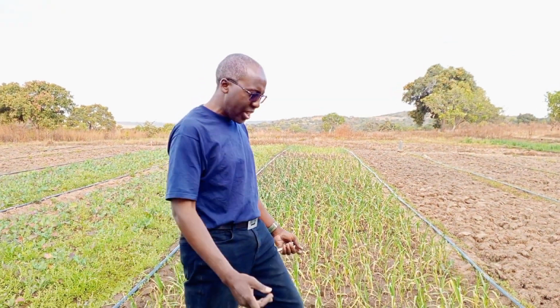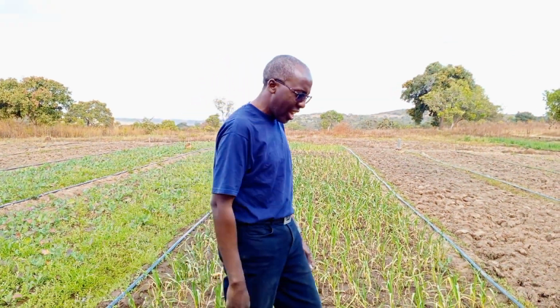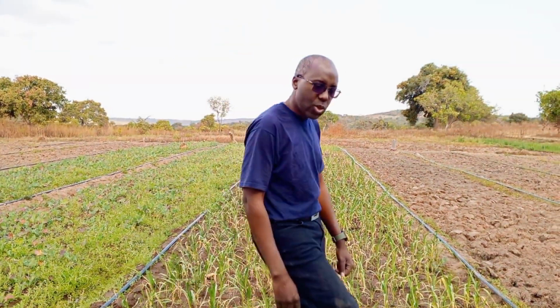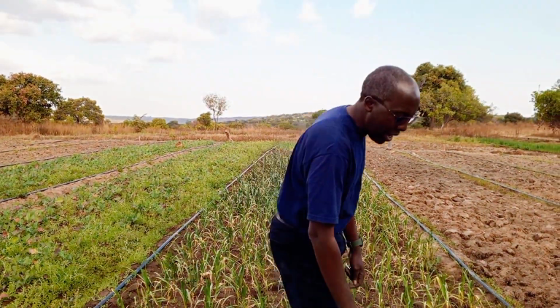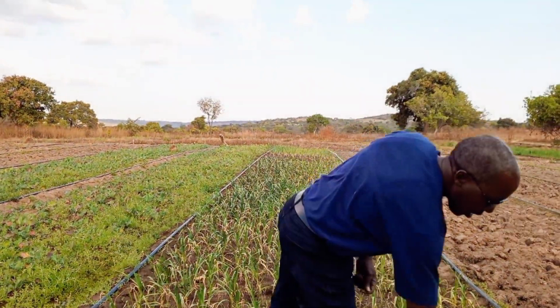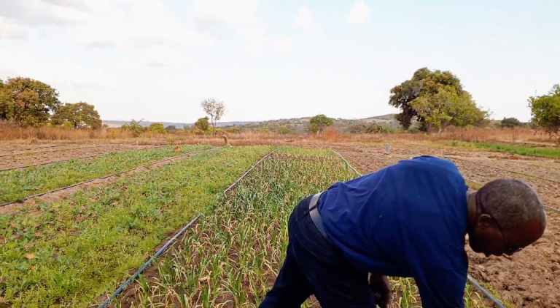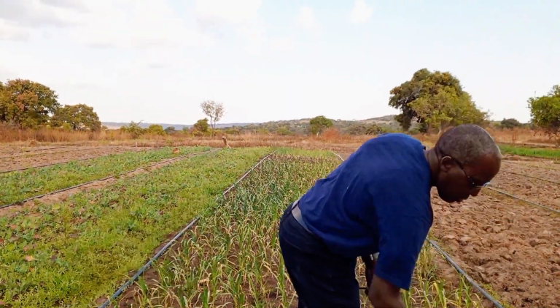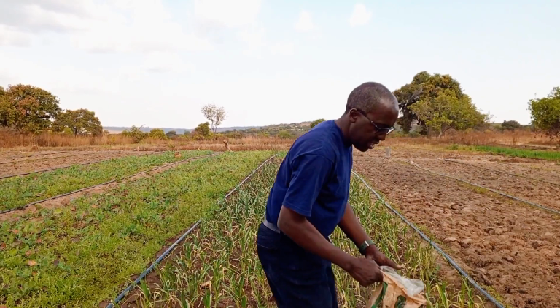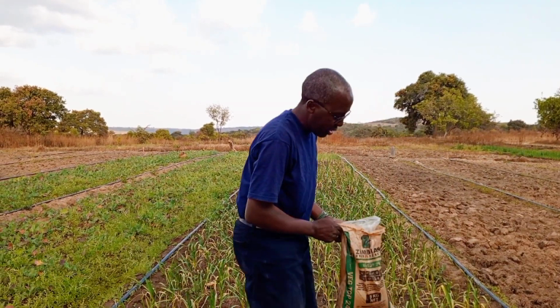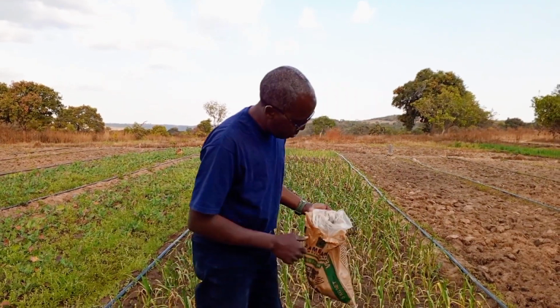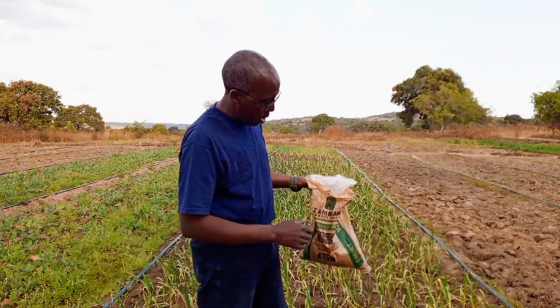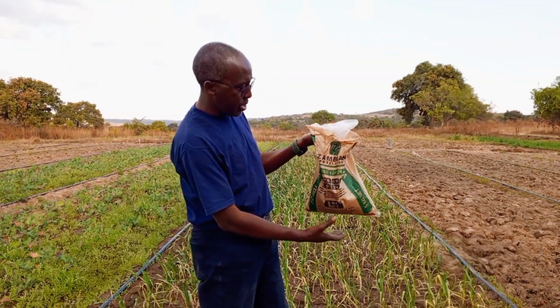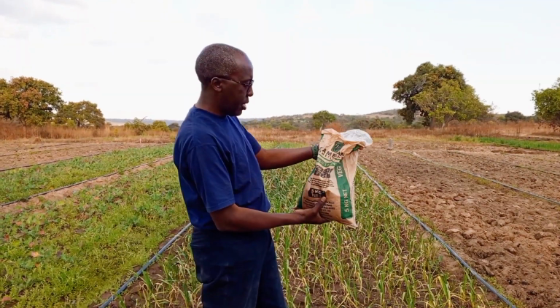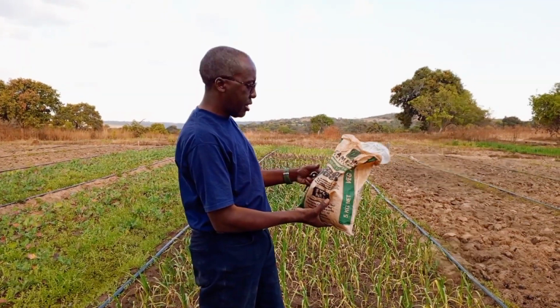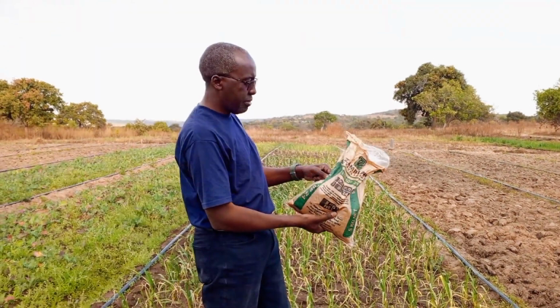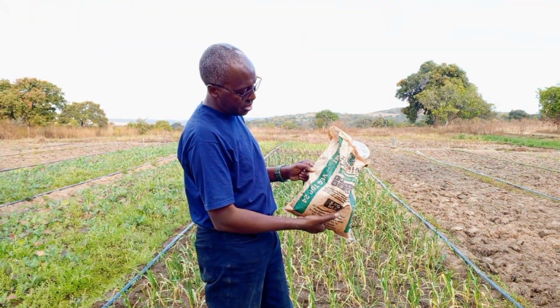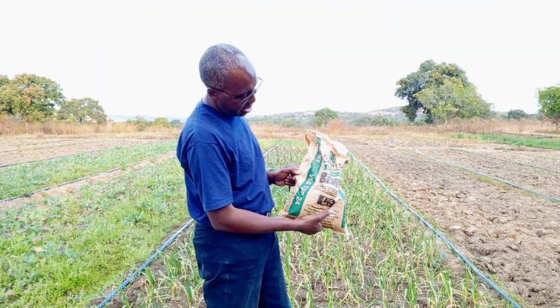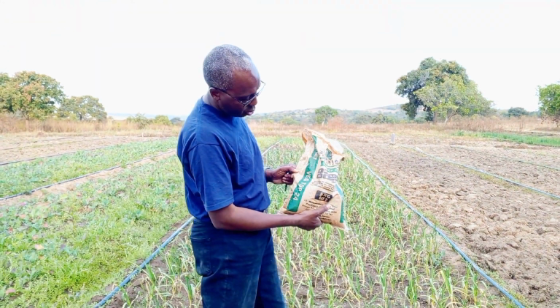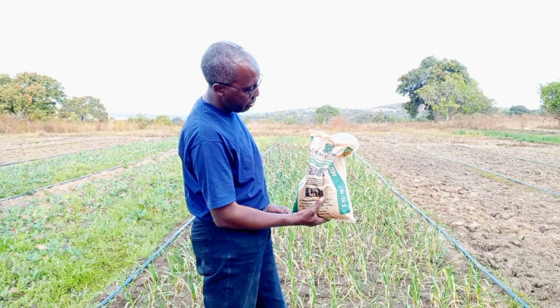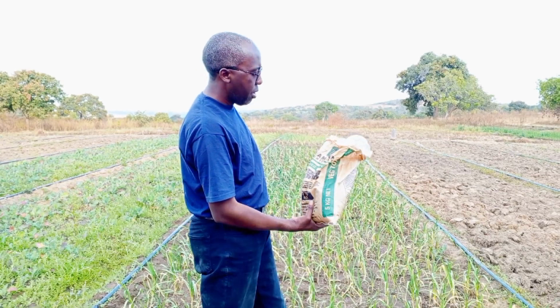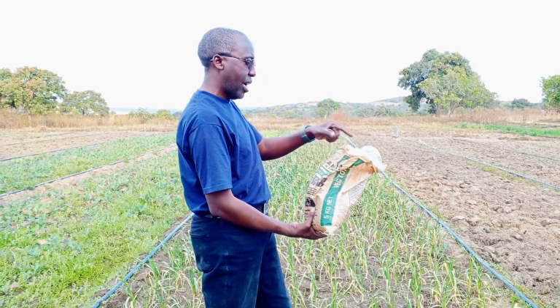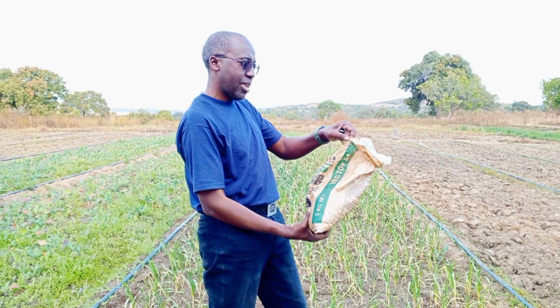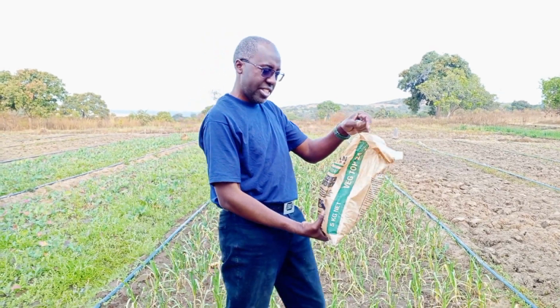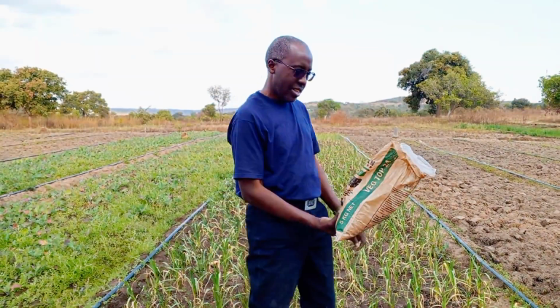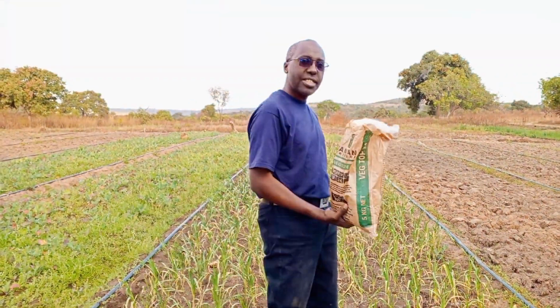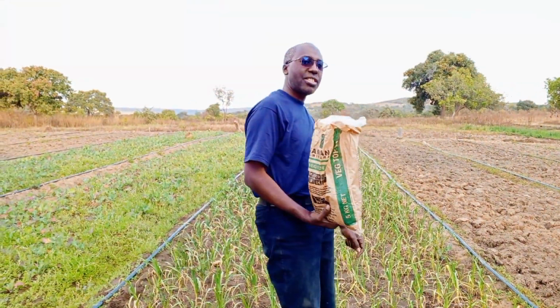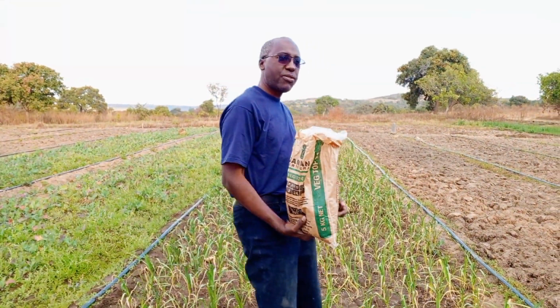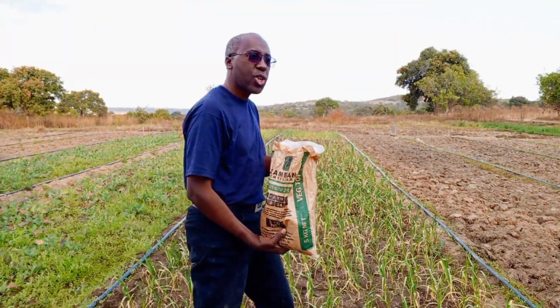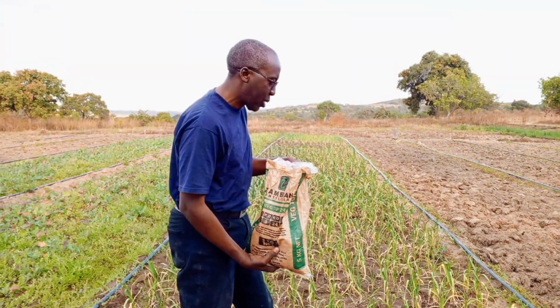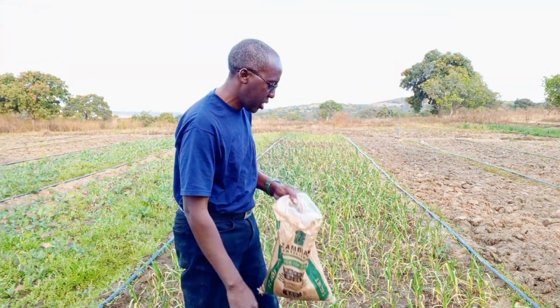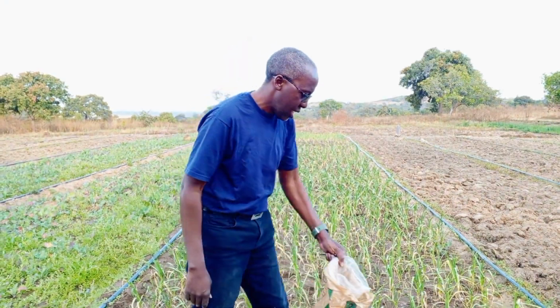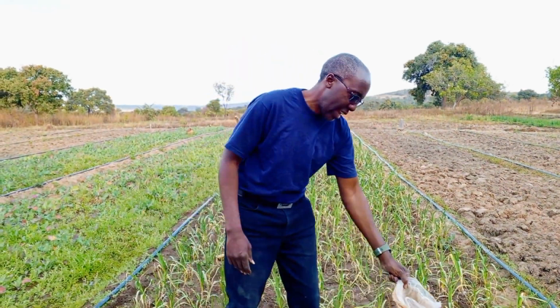Today I came to apply a fertilizer just to boost them. This is Veggie Top 24 by Zambian Fertilizer. This is the one that is meant for onions, potatoes and the like.